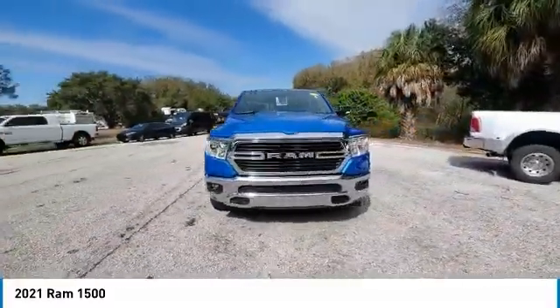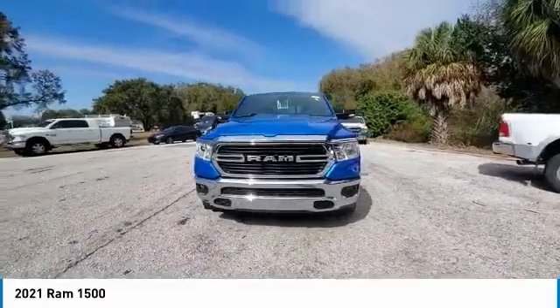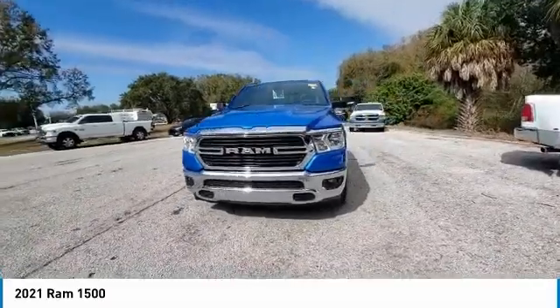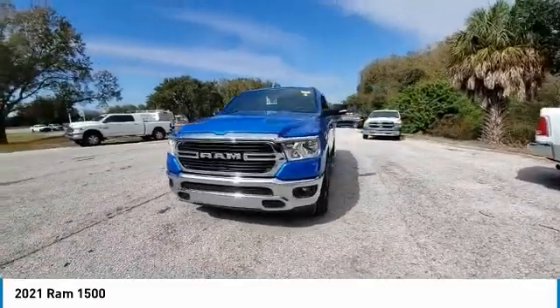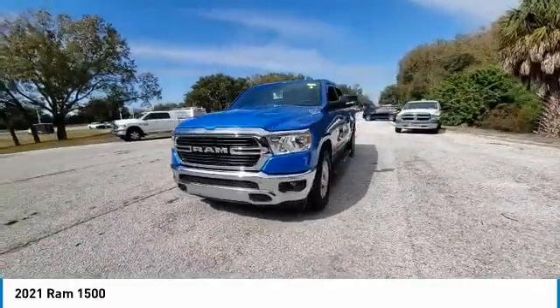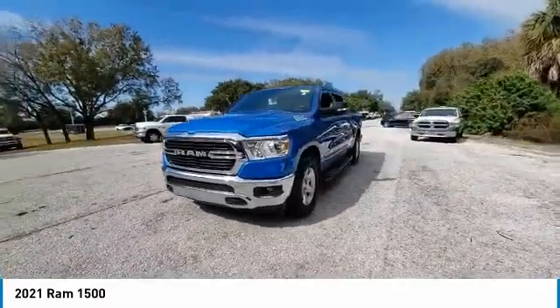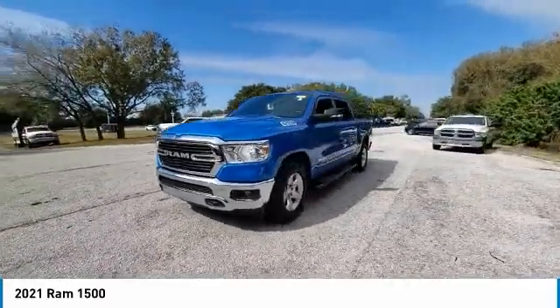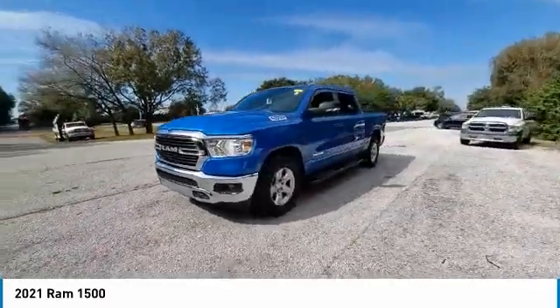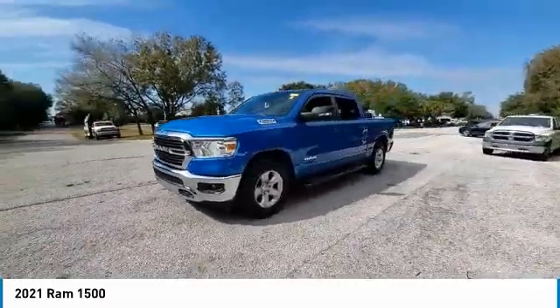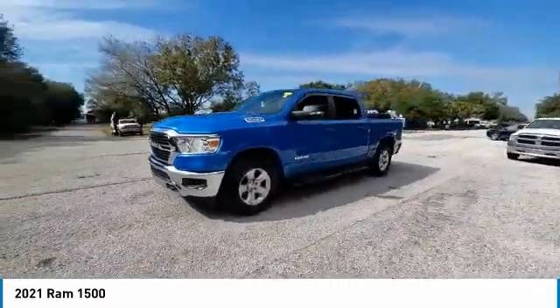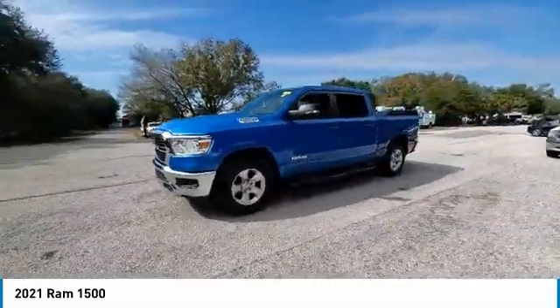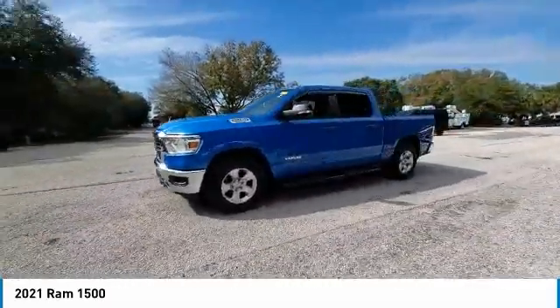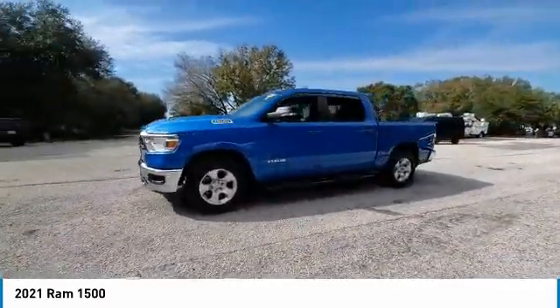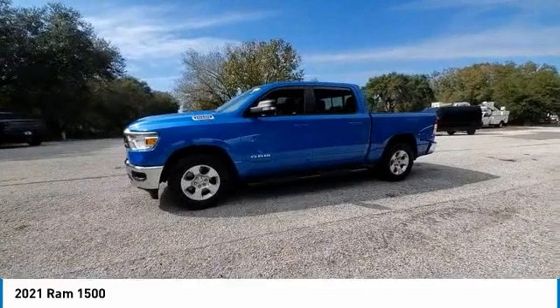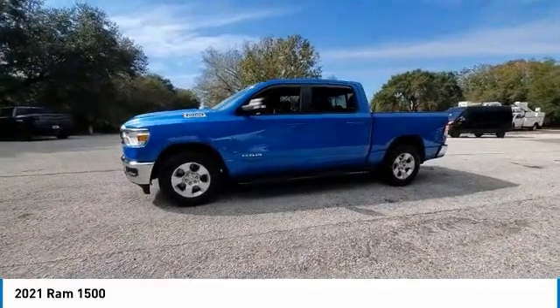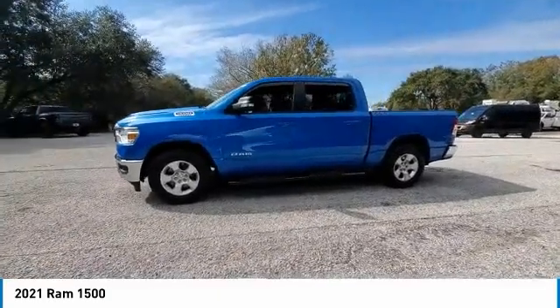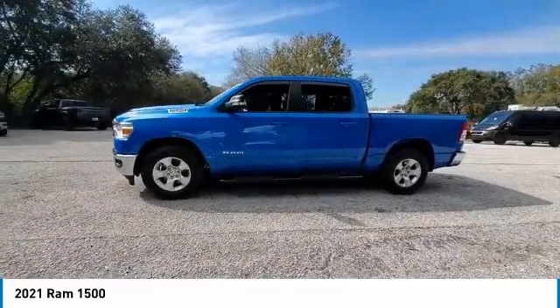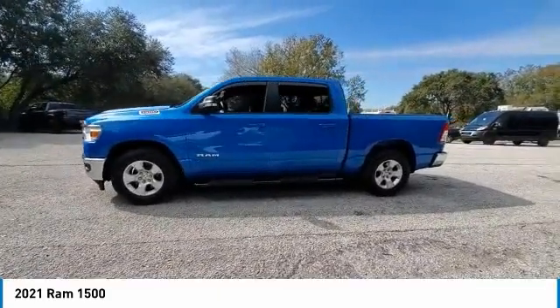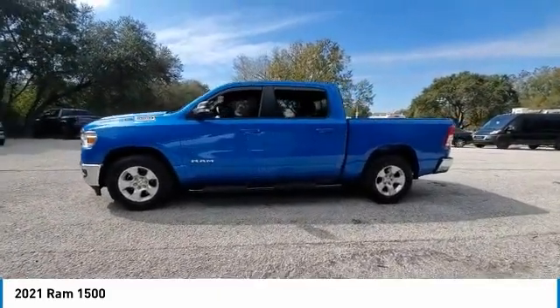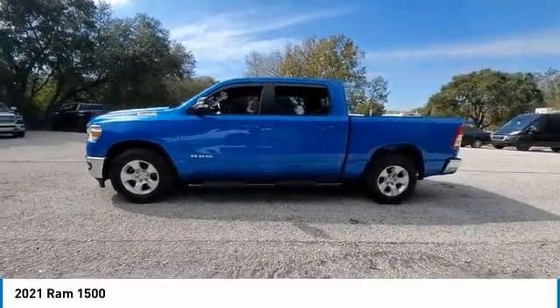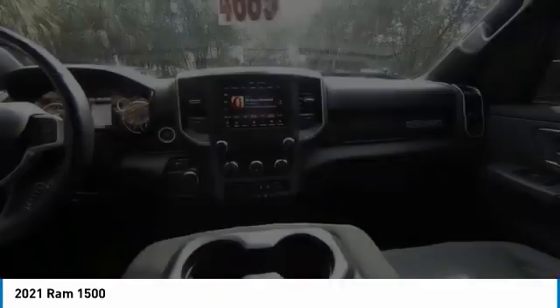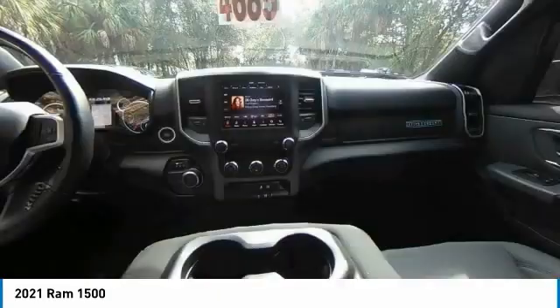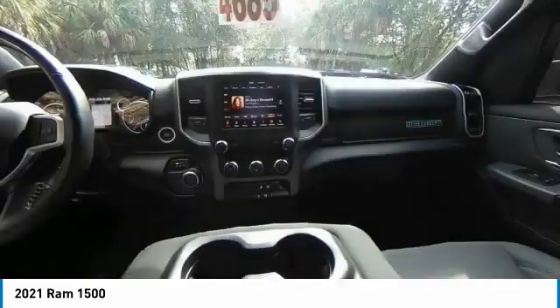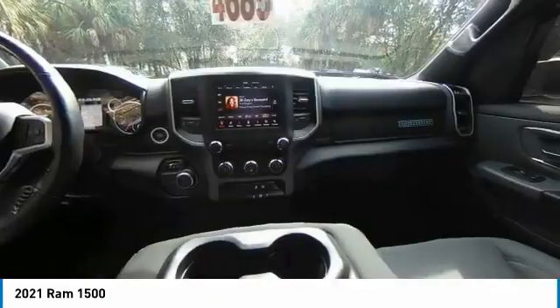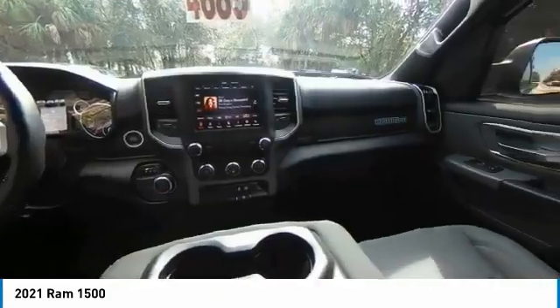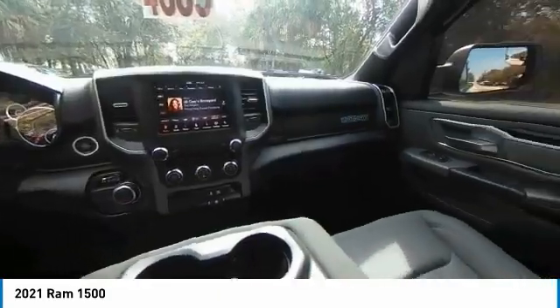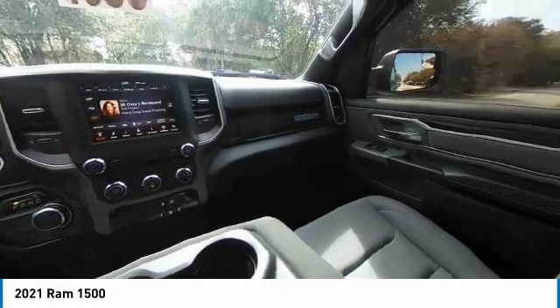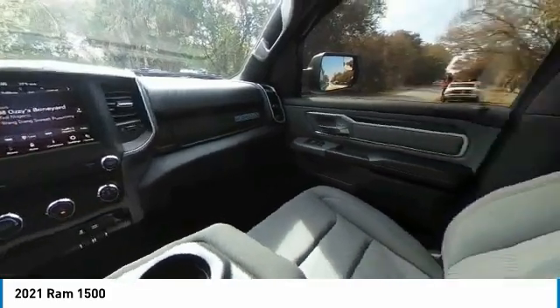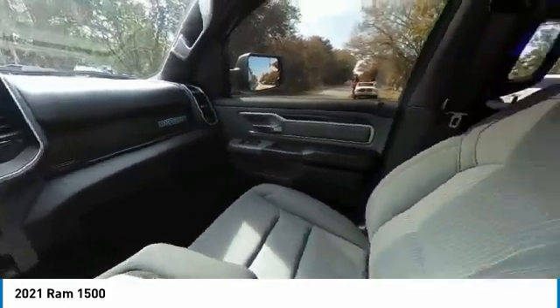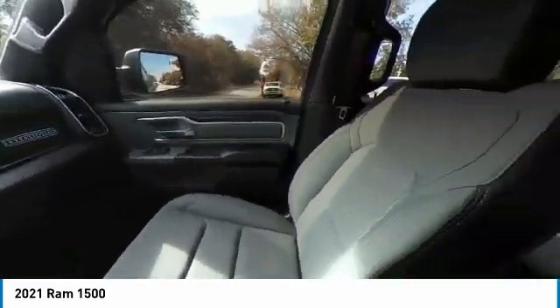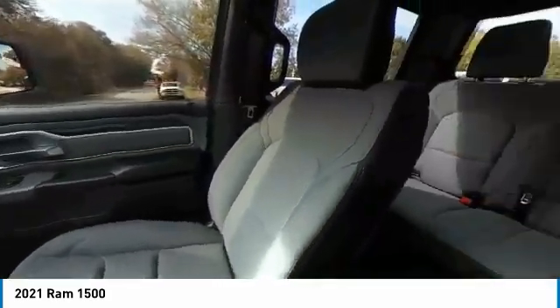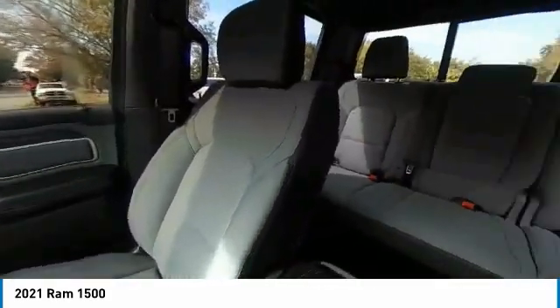Electronic stability control, heated mirrors, alloy wheels, brake assist, traction control, rear step bumper, remote keyless entry, fog lights, front wheel independent suspension, and four-wheel disc brakes.